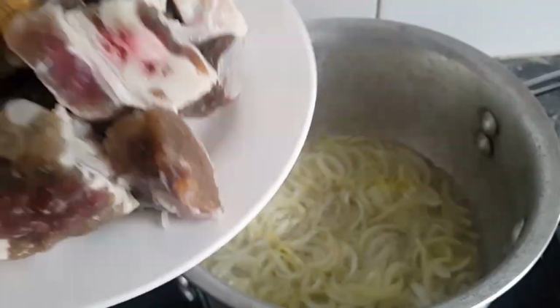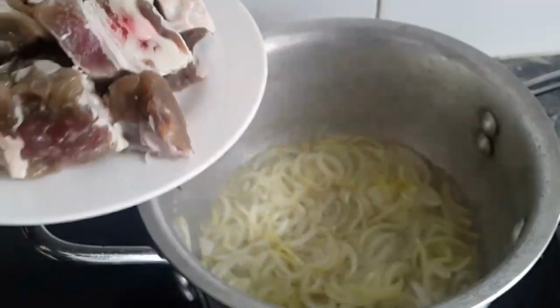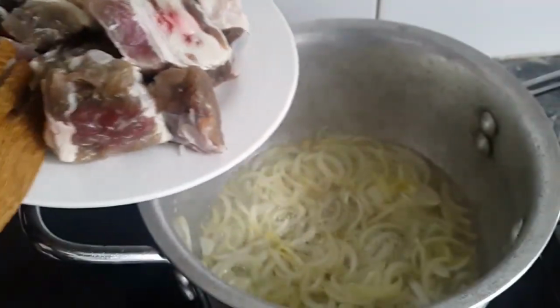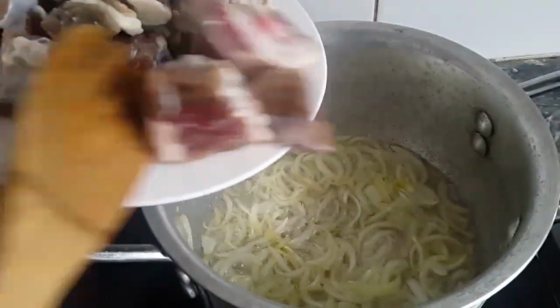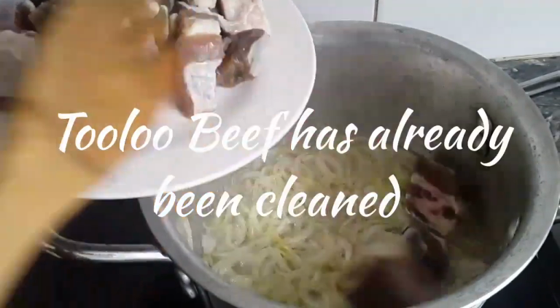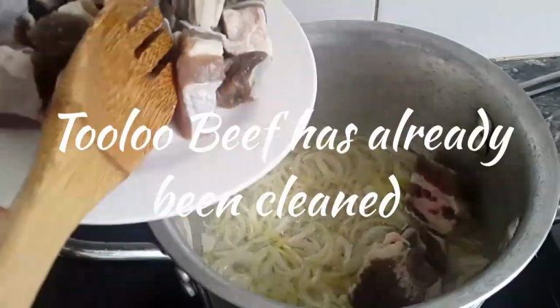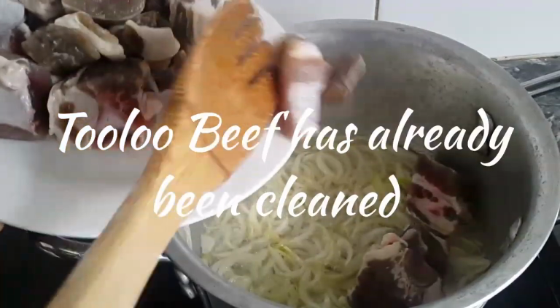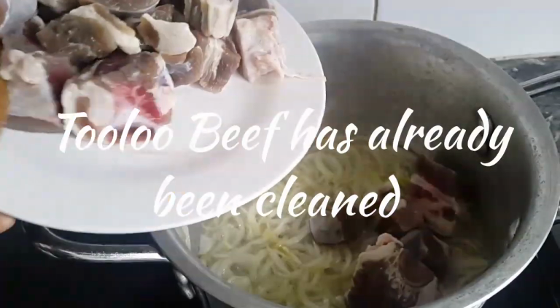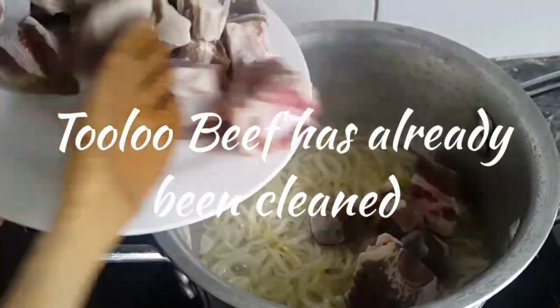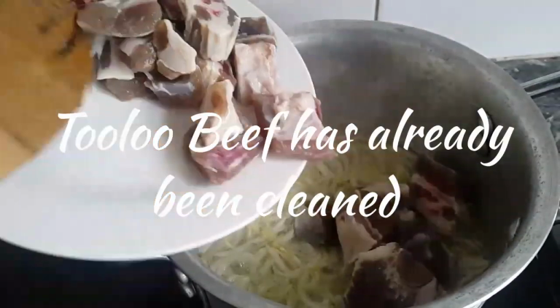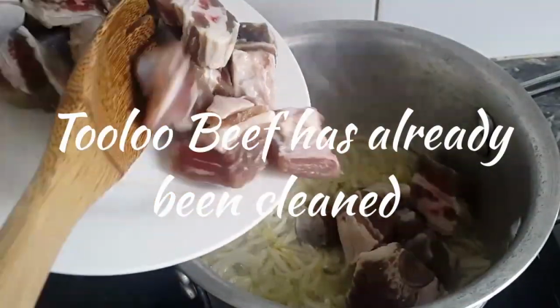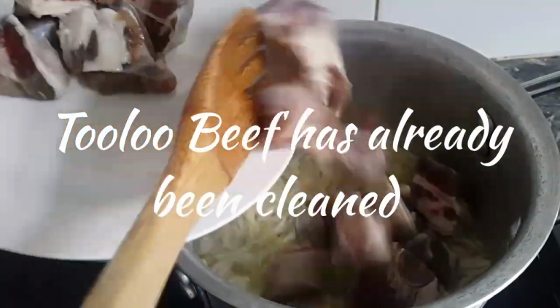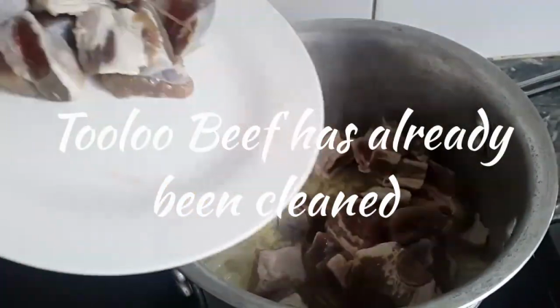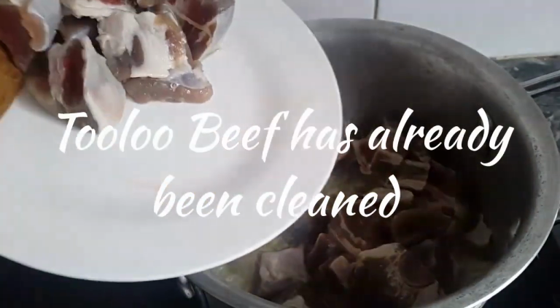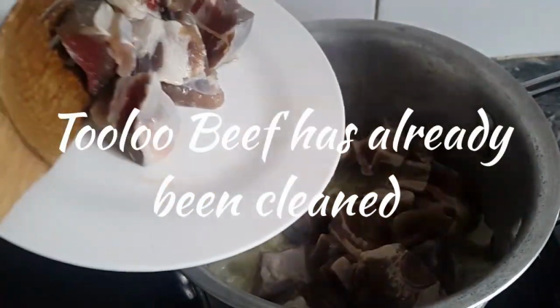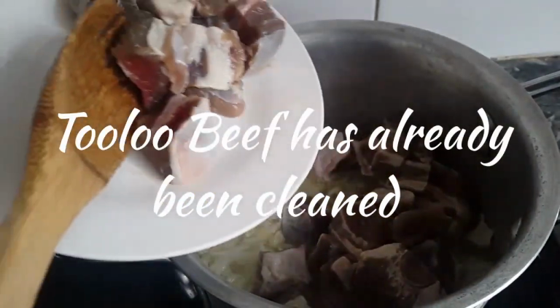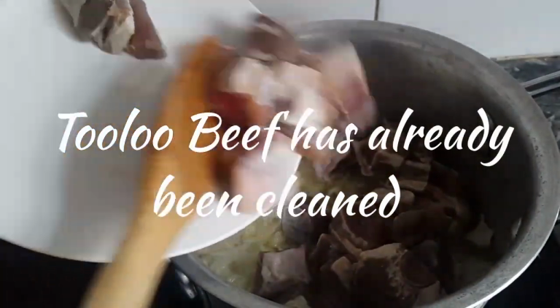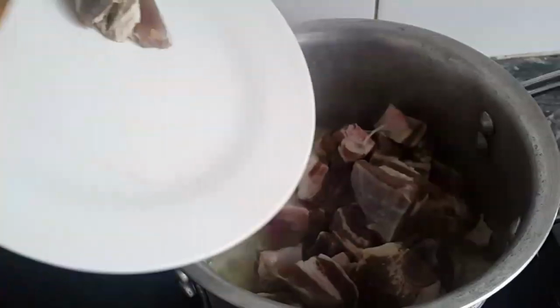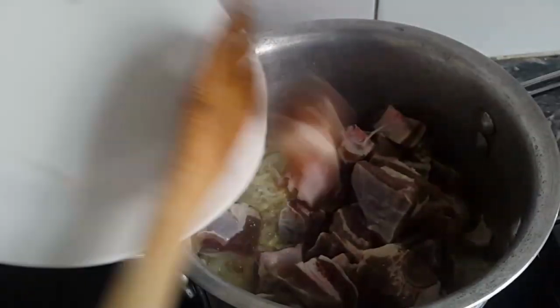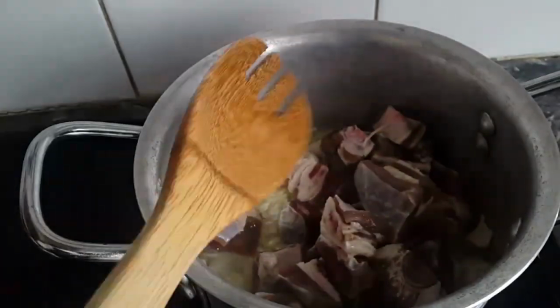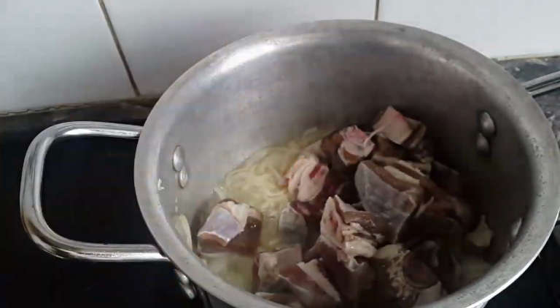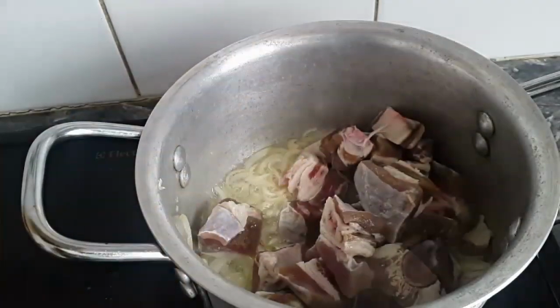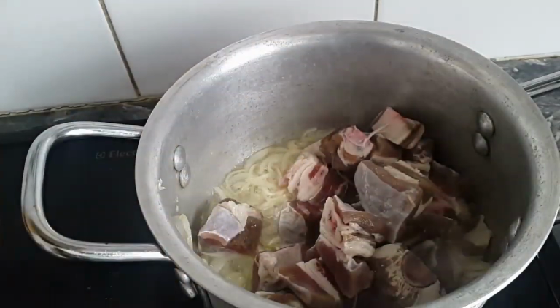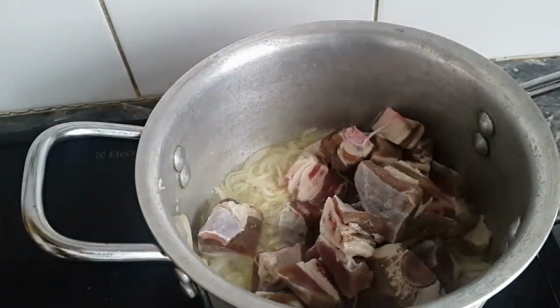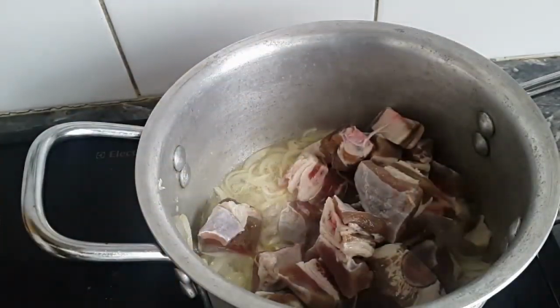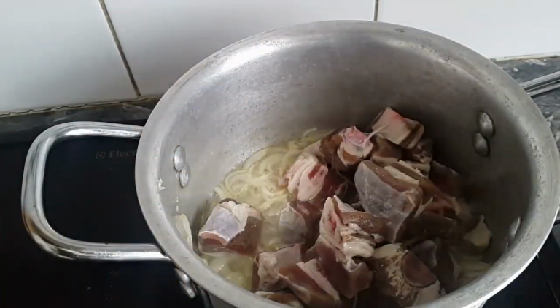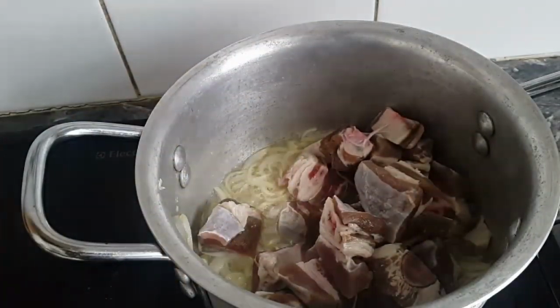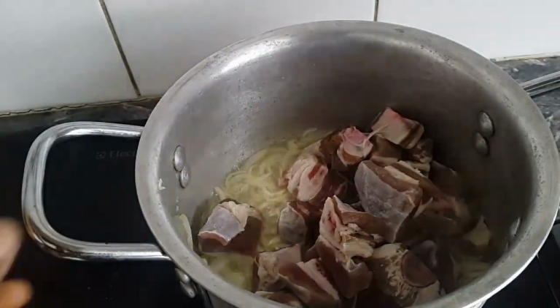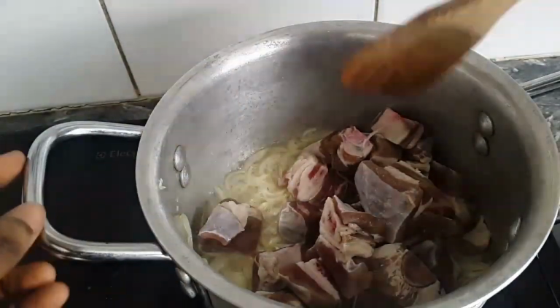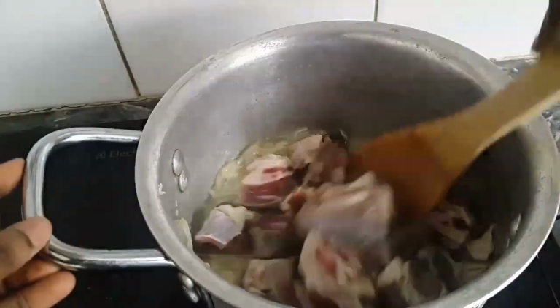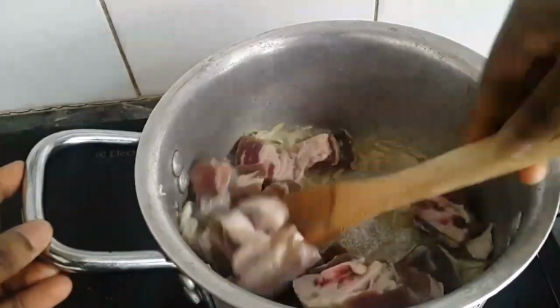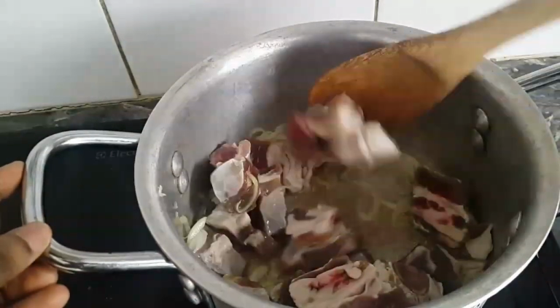I'm going to add my tolu beef at this time. I'll fry it for about five minutes.